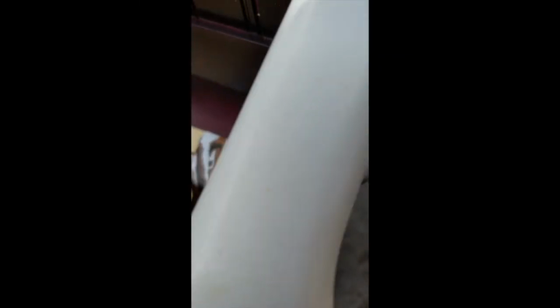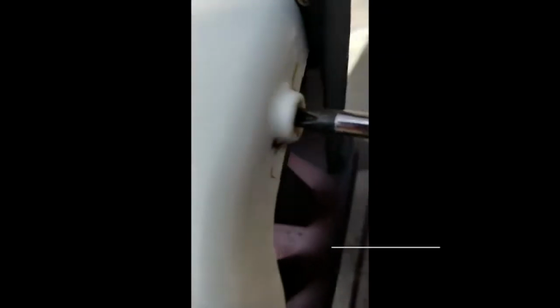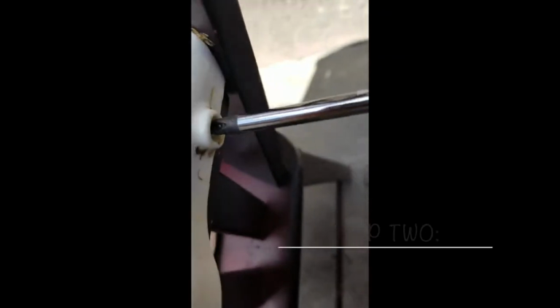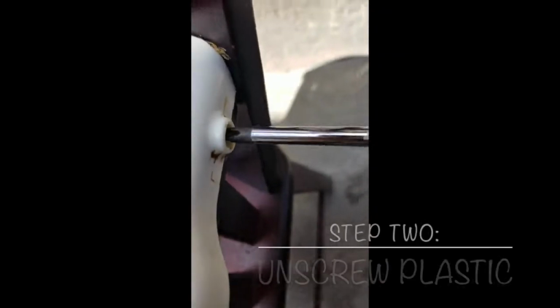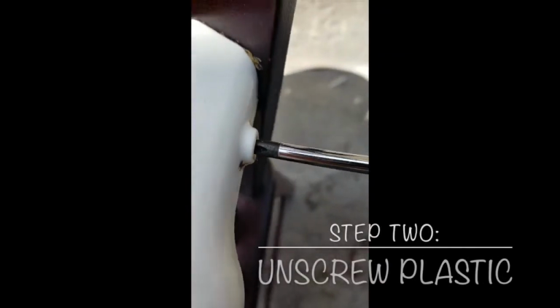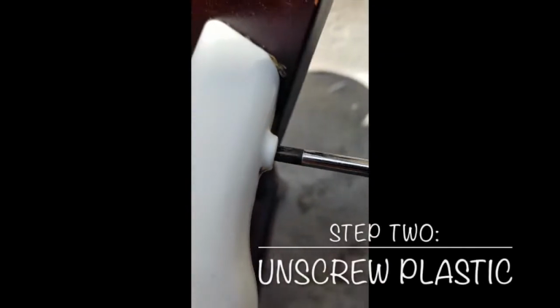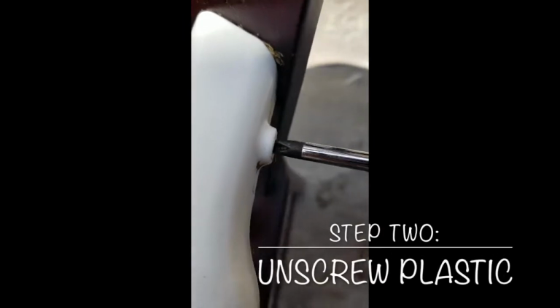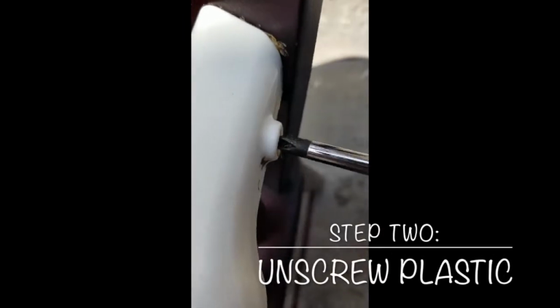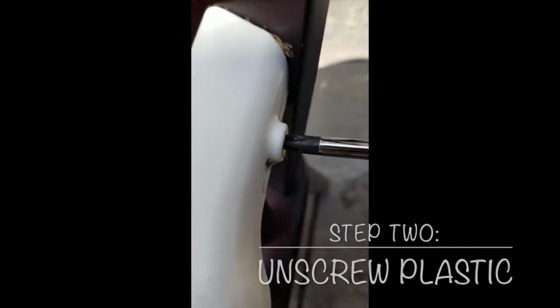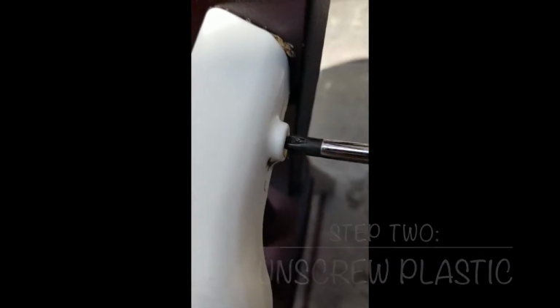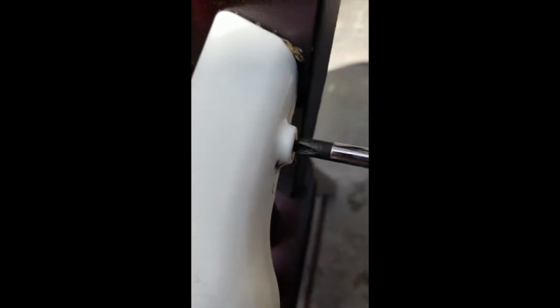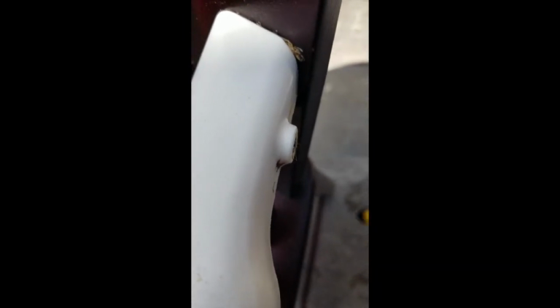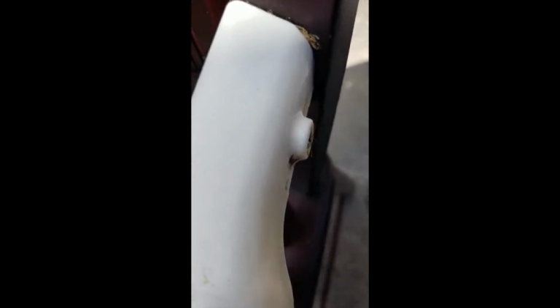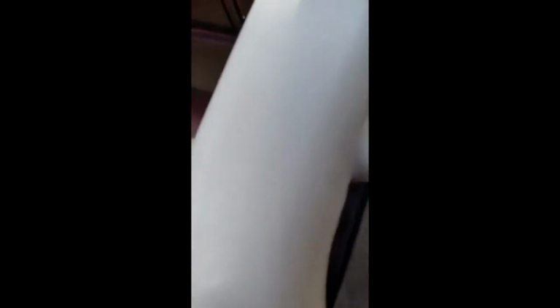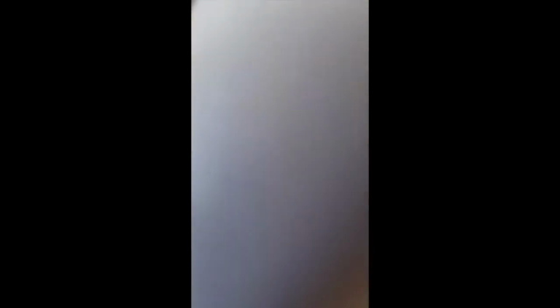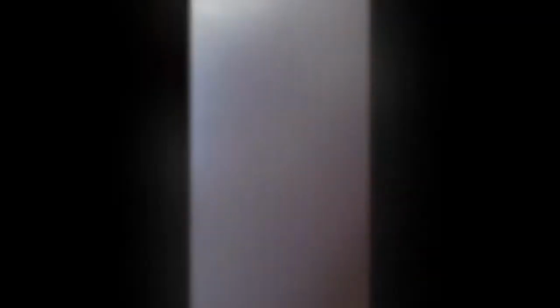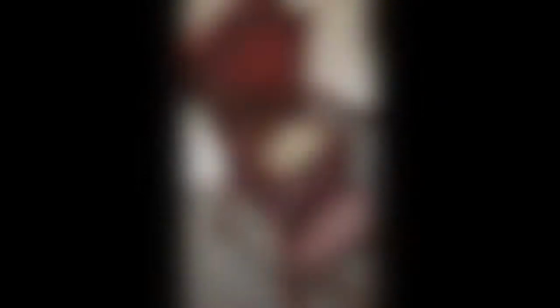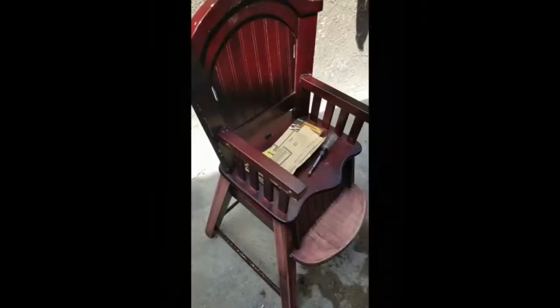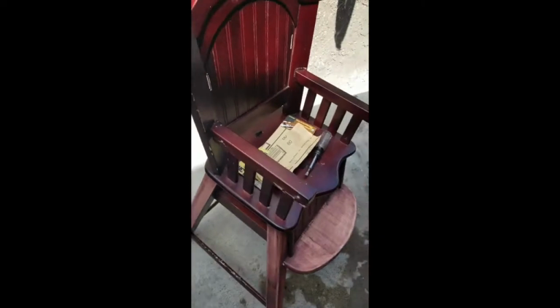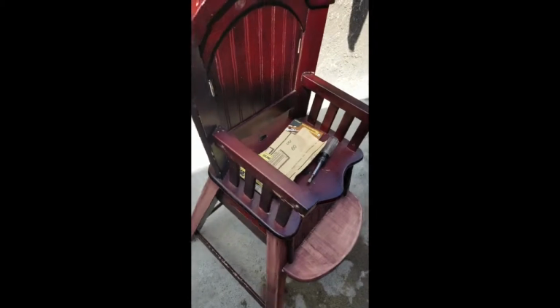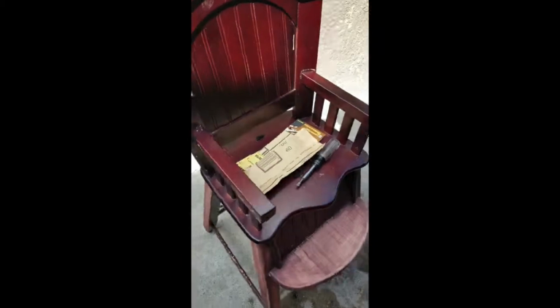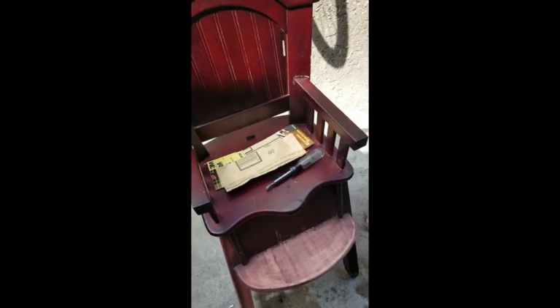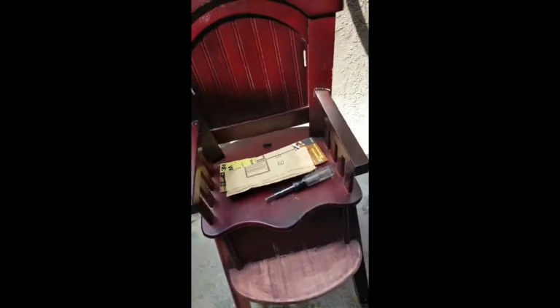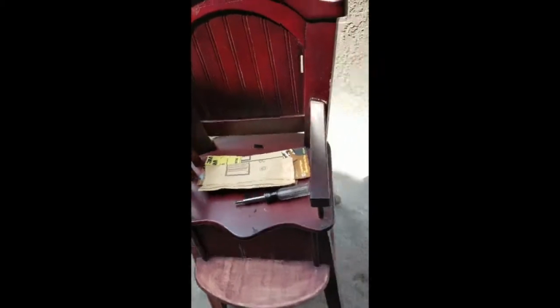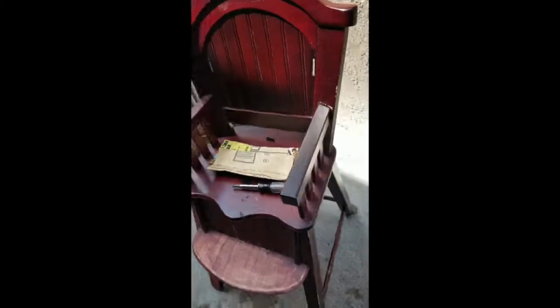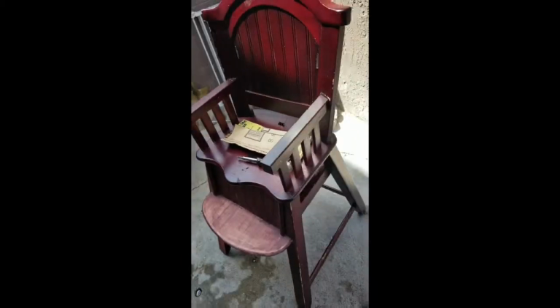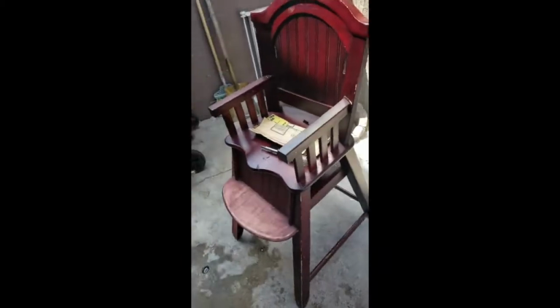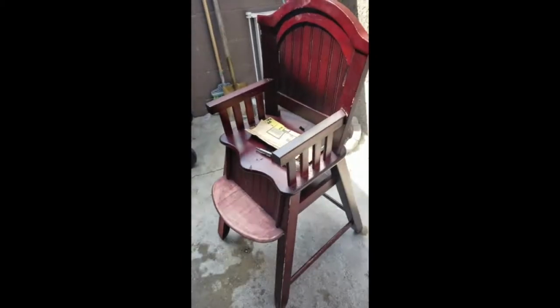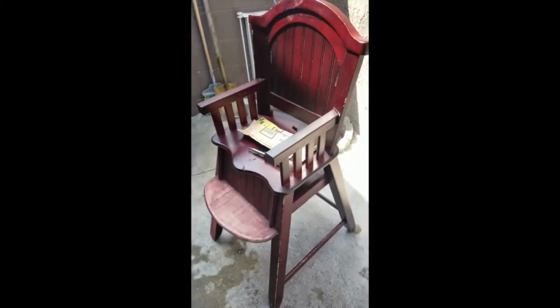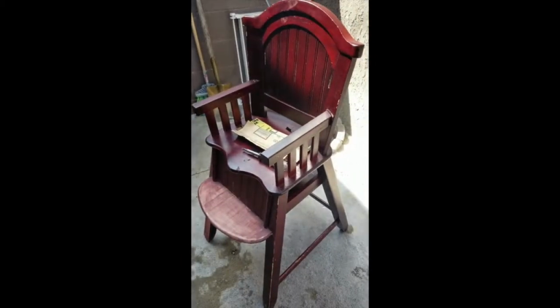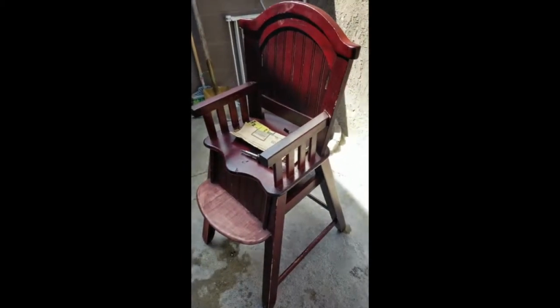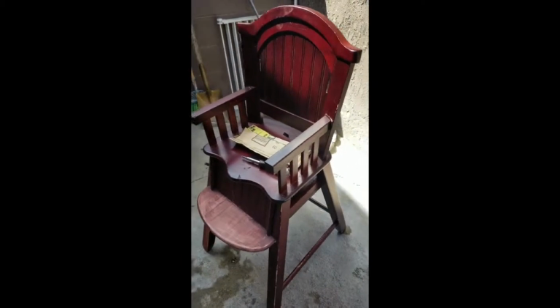I actually ended up needing a Phillips screwdriver because we need to unscrew the plastic pieces off of the high chair. And then this is what it looks like with the plastic pieces removed.